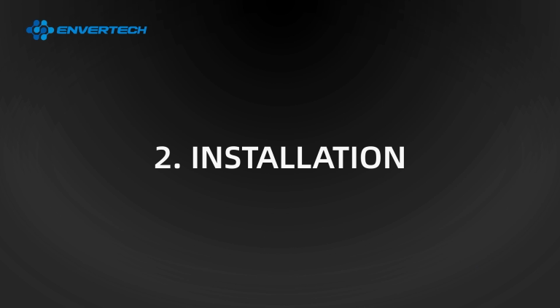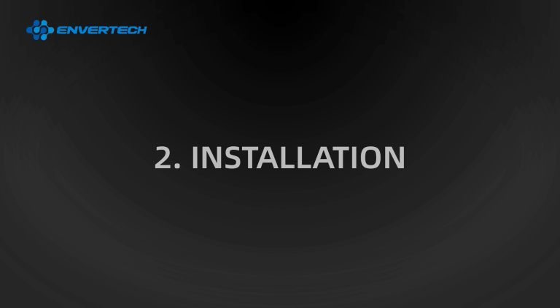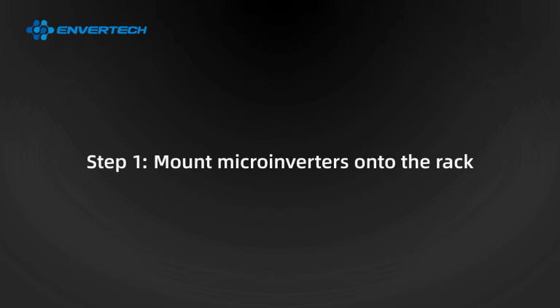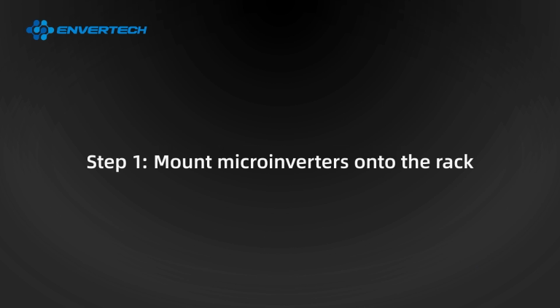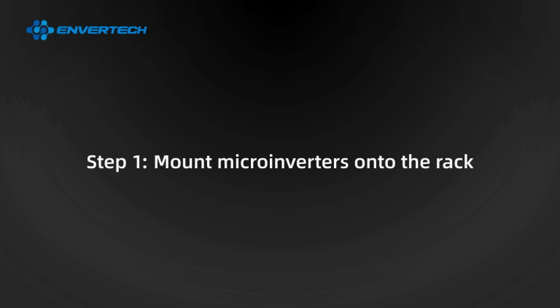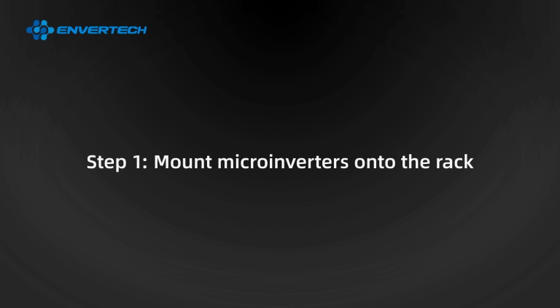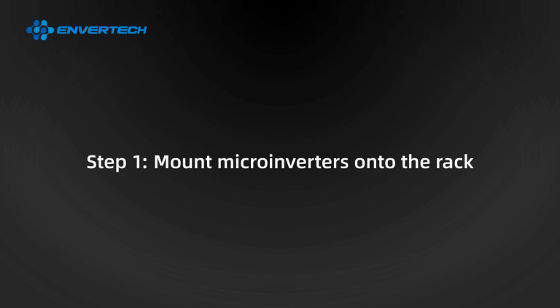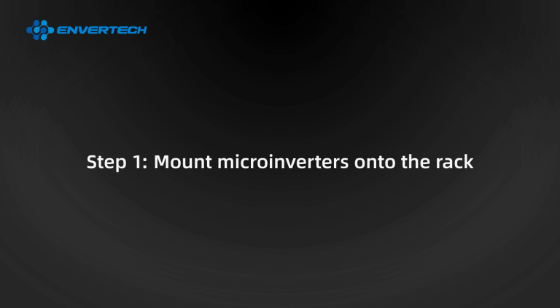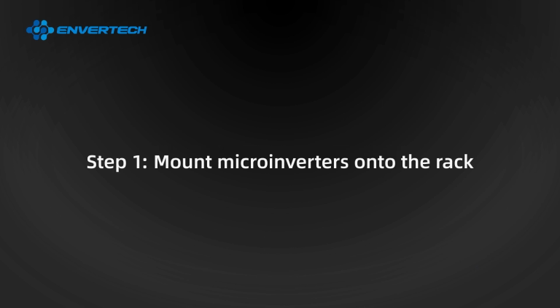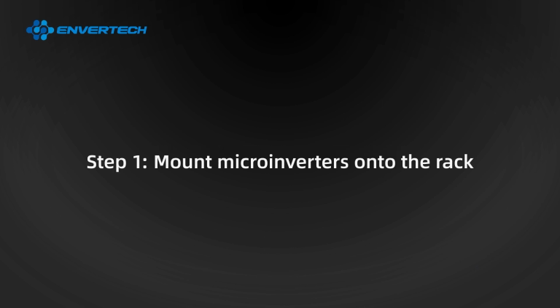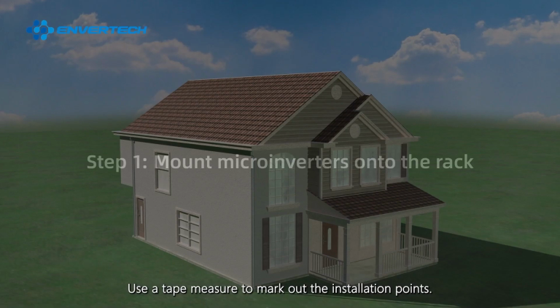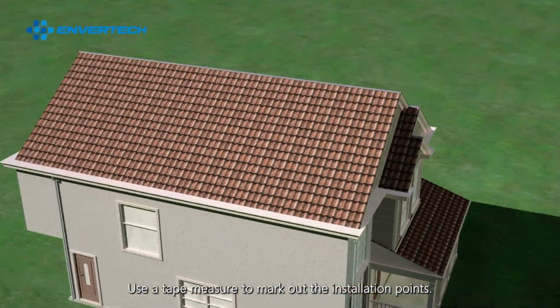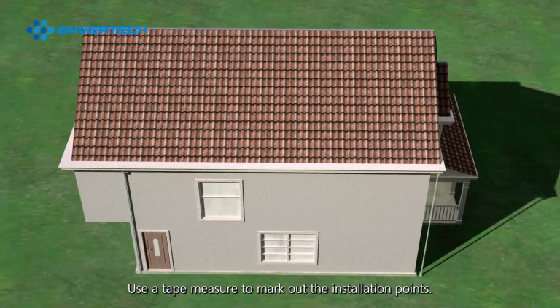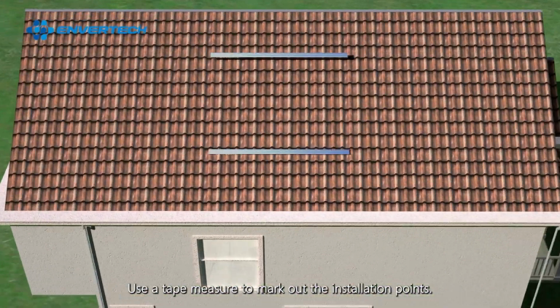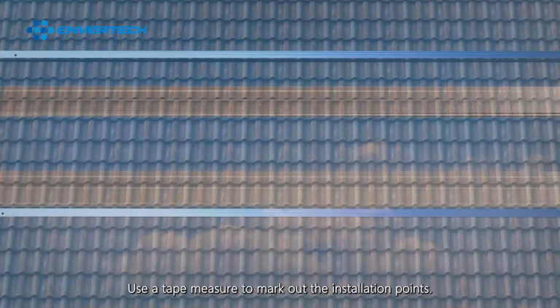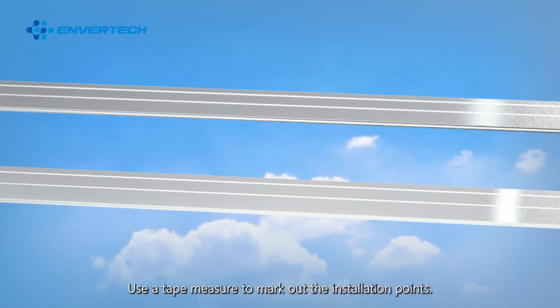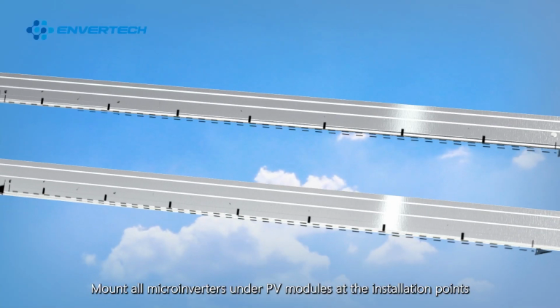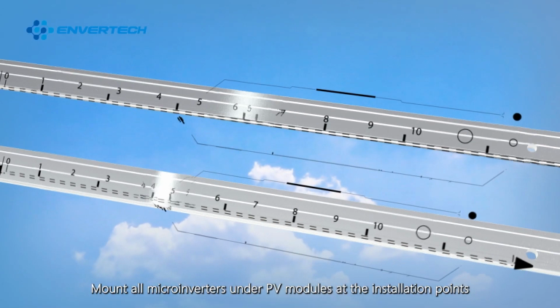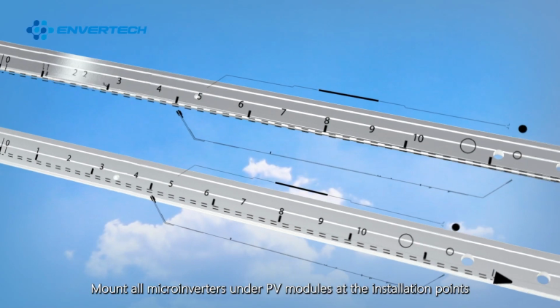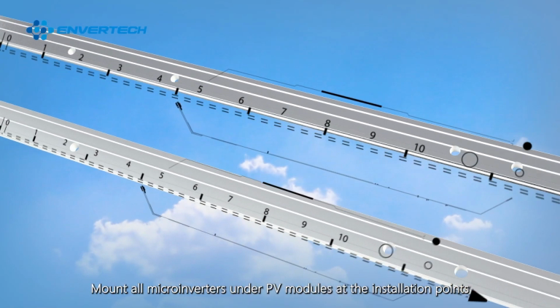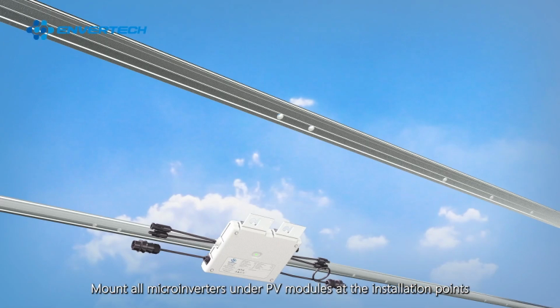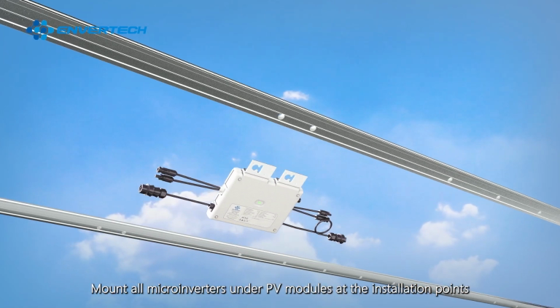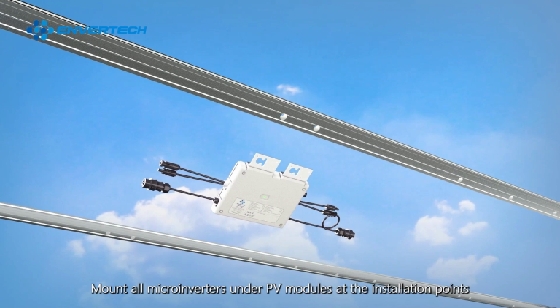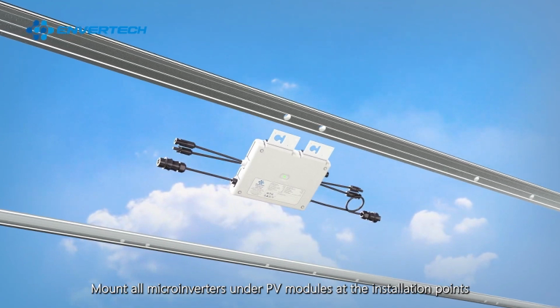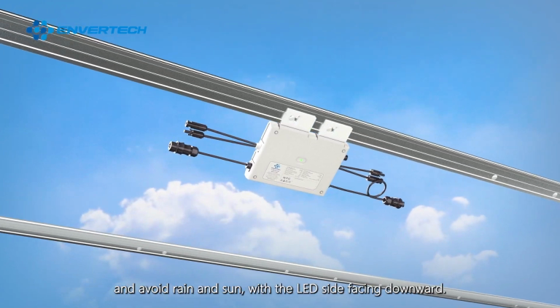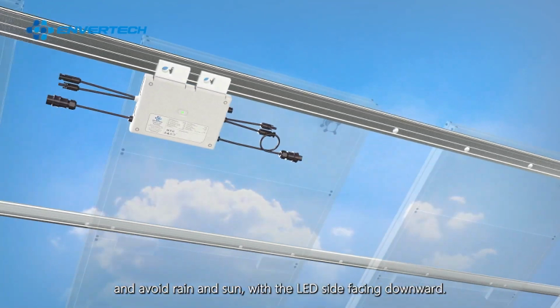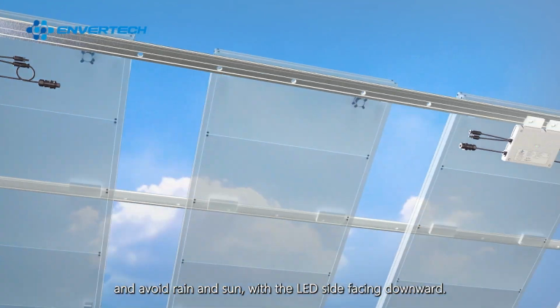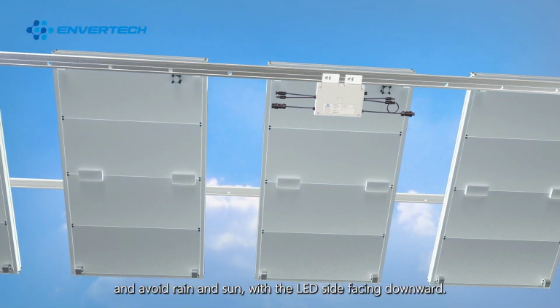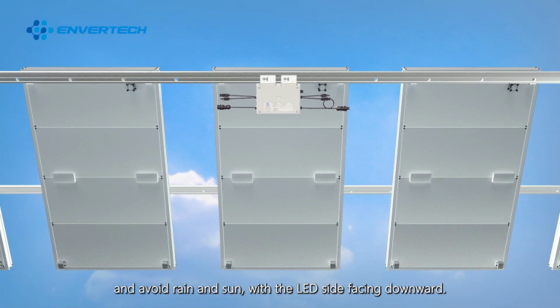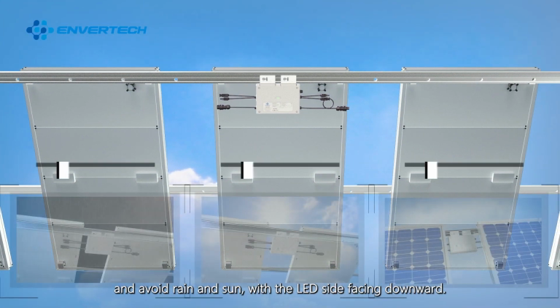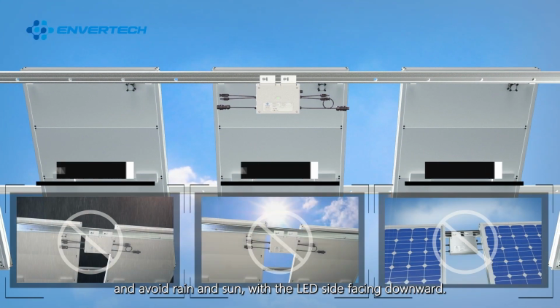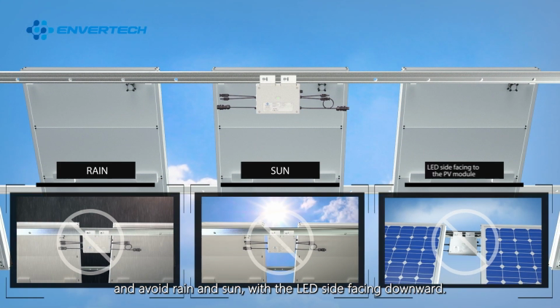Installation. Step 1: Mount microinverters onto the rack. Use a tape measure to mark out the installation points. Mount all microinverters under PV modules at the installation points, avoiding rain and sun, with the LED side facing downward.